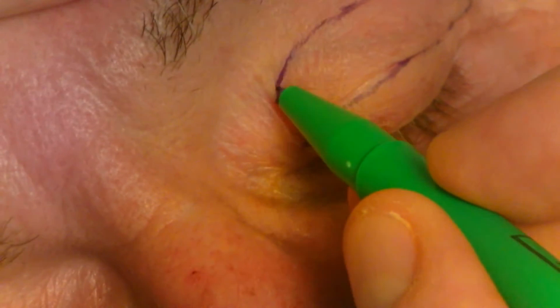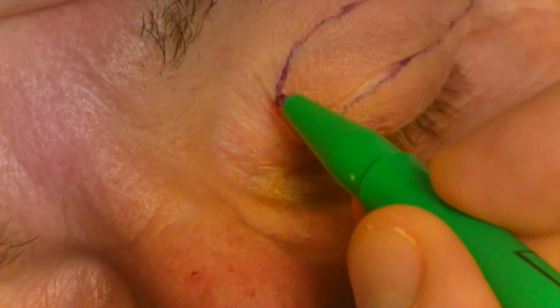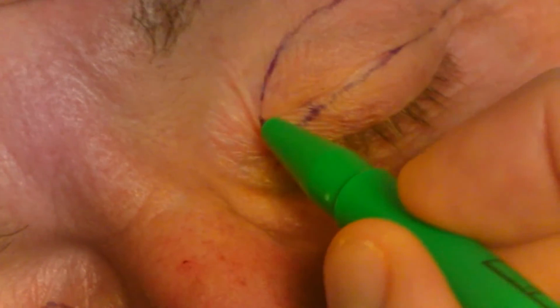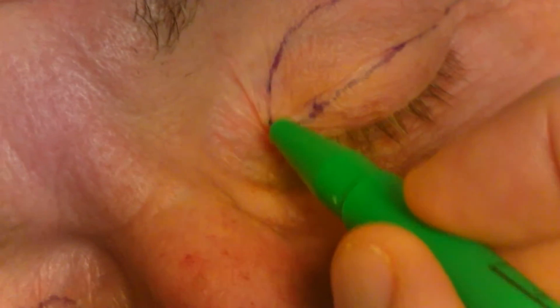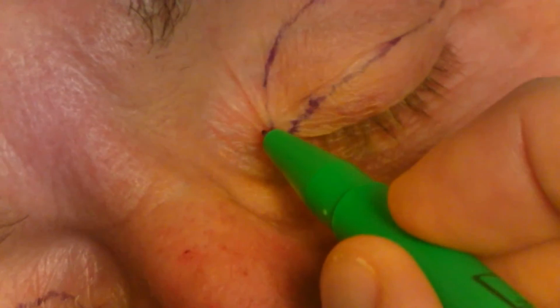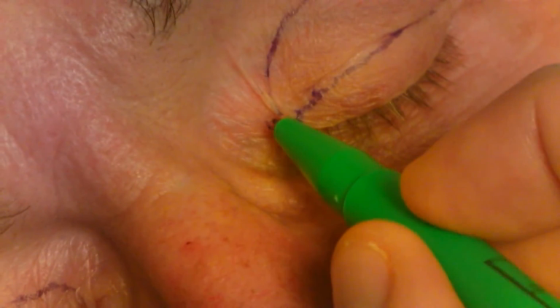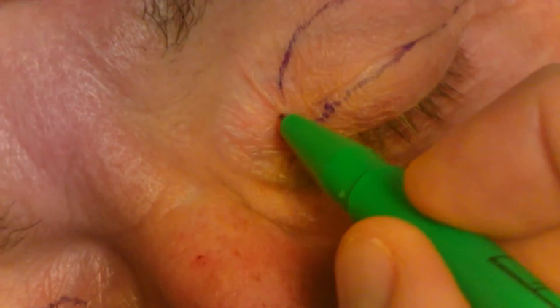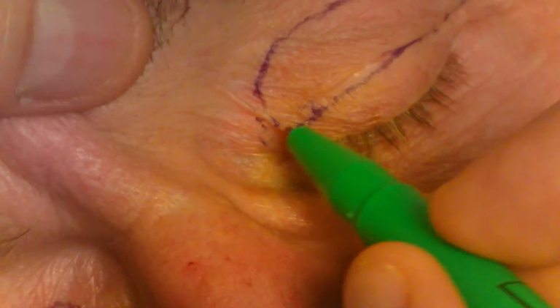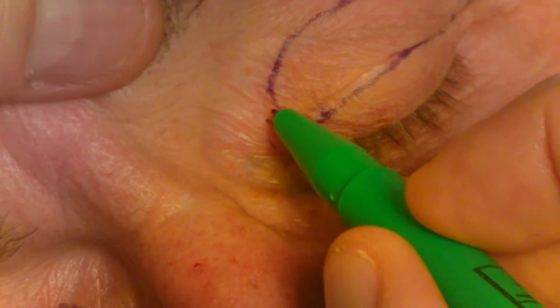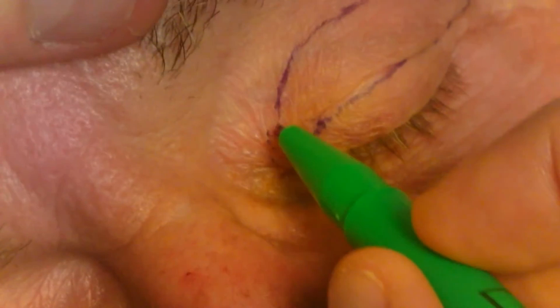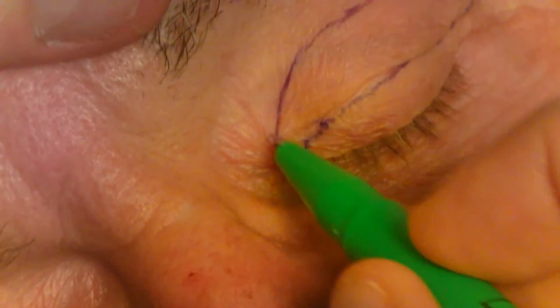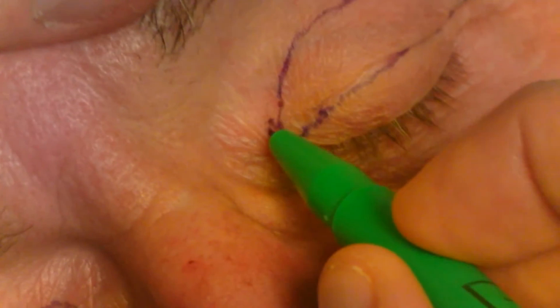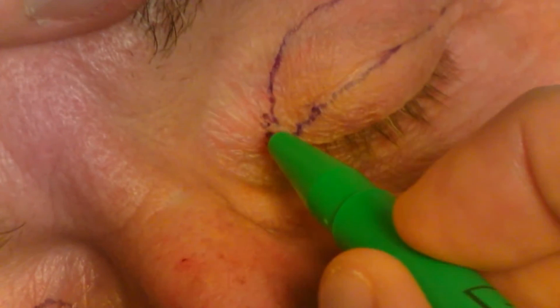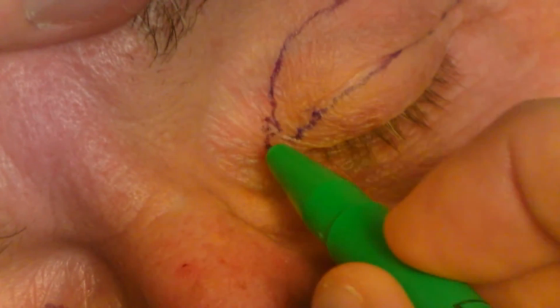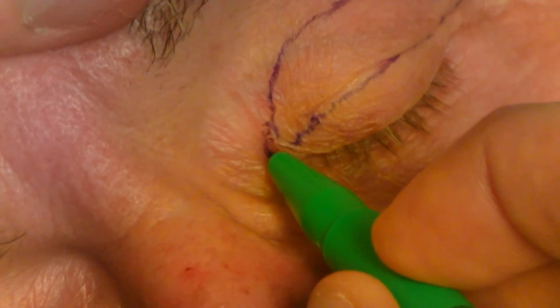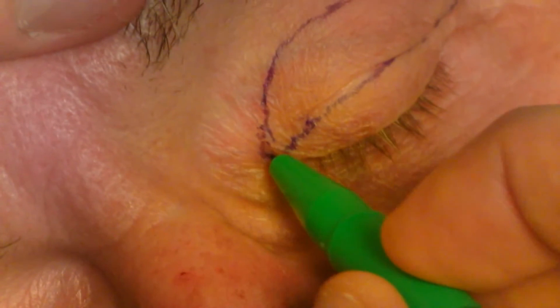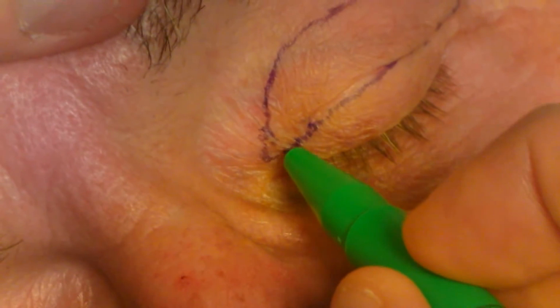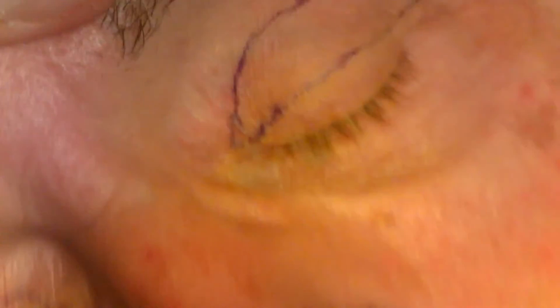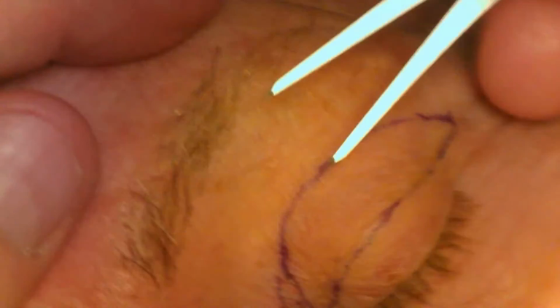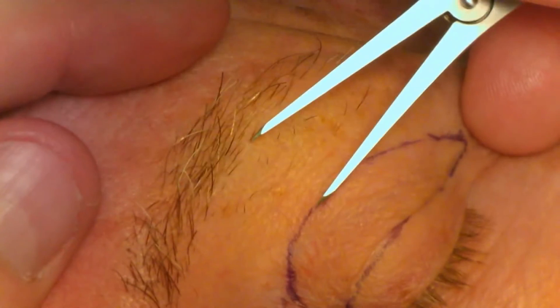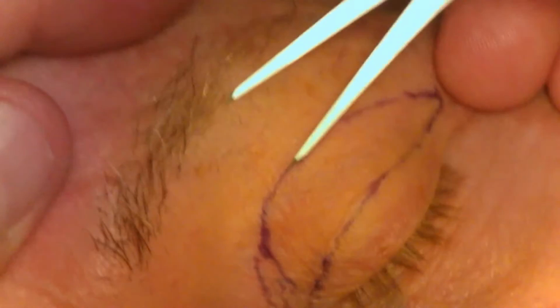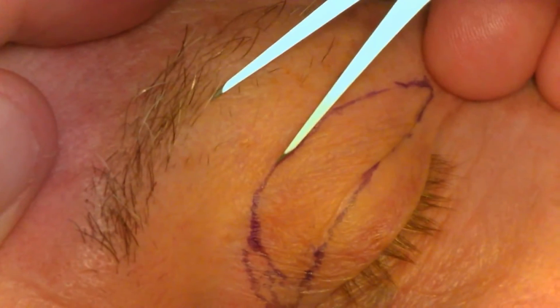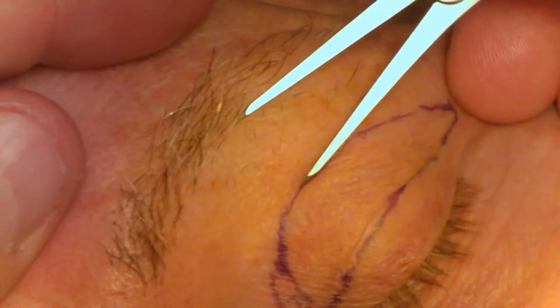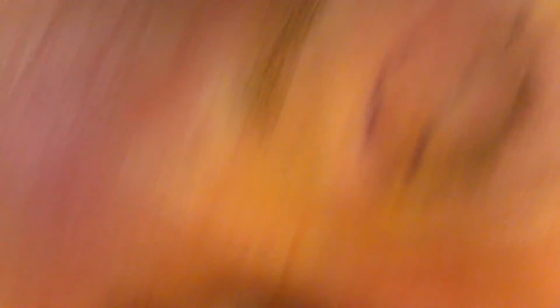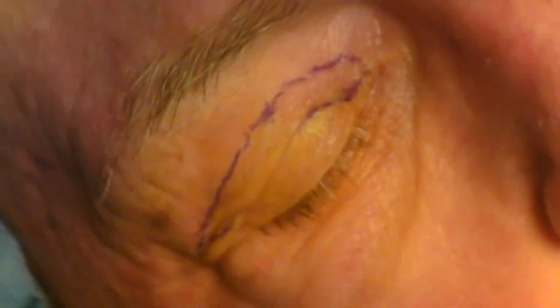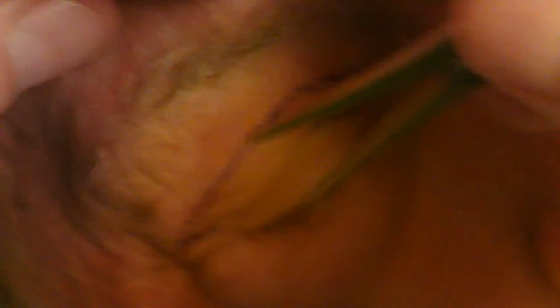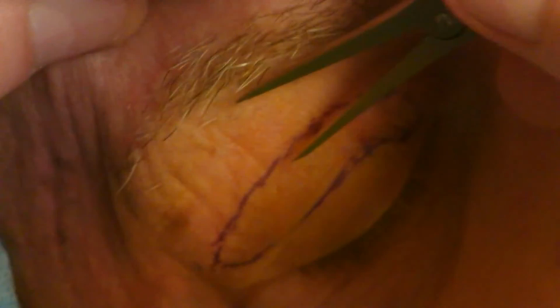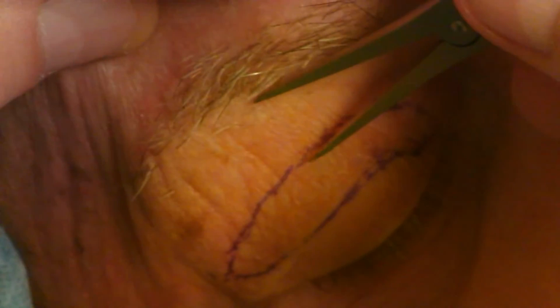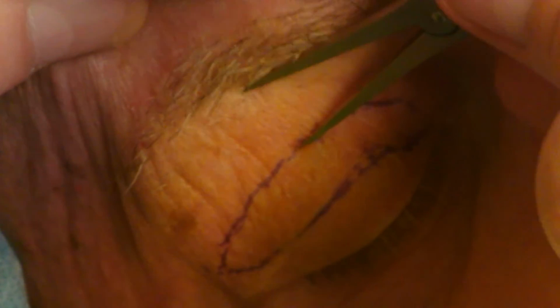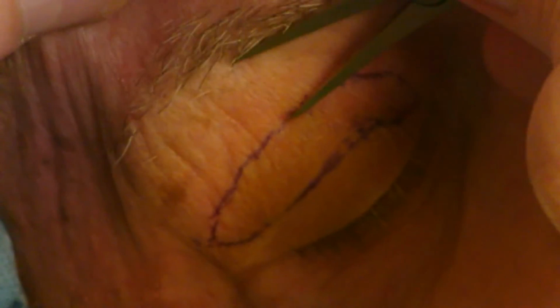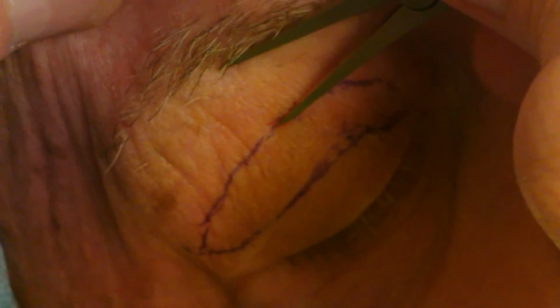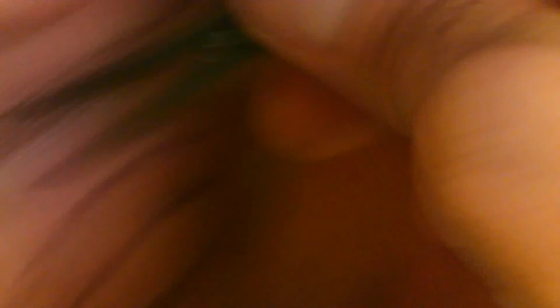Again, the area medially may be difficult with the redundant skin. After marking, I always measure from the inferior brow cilia on each side to ensure that the markings are symmetrical and that enough skin will be left on each side.